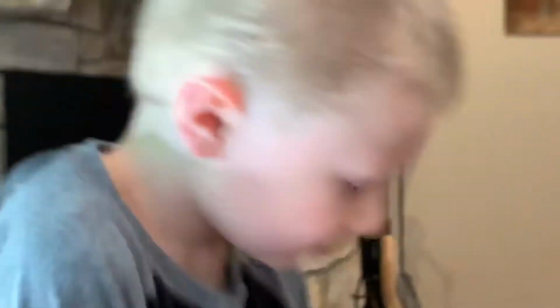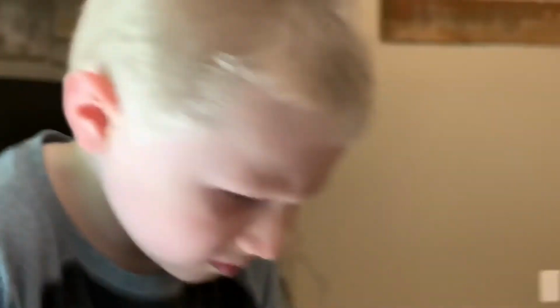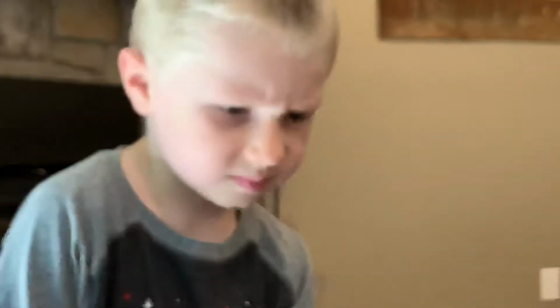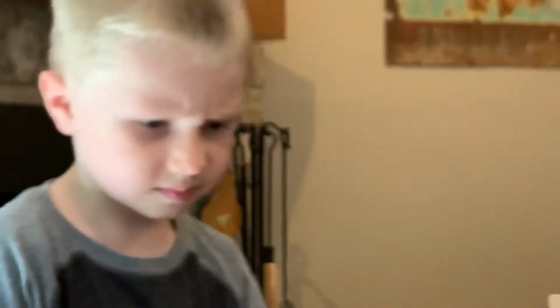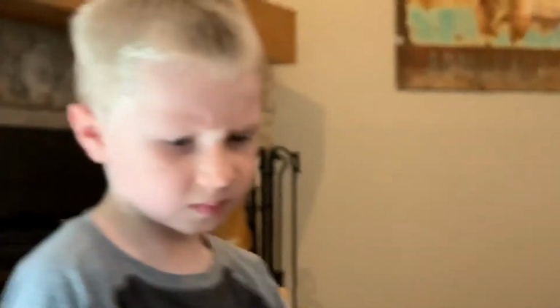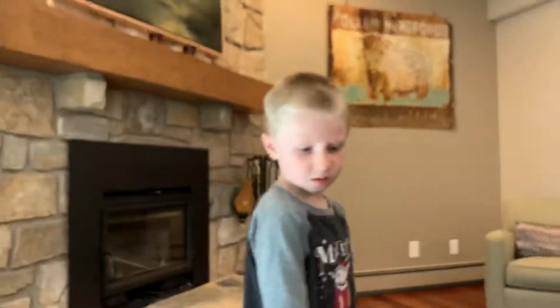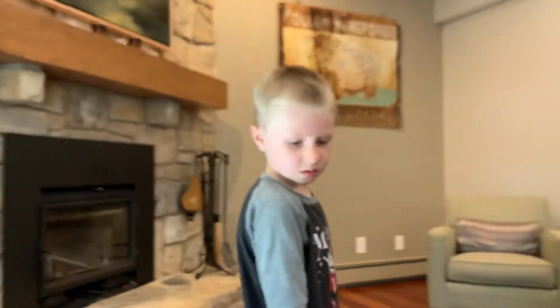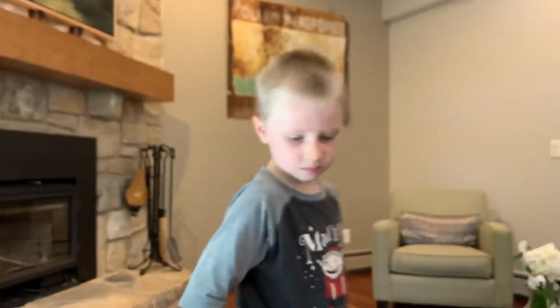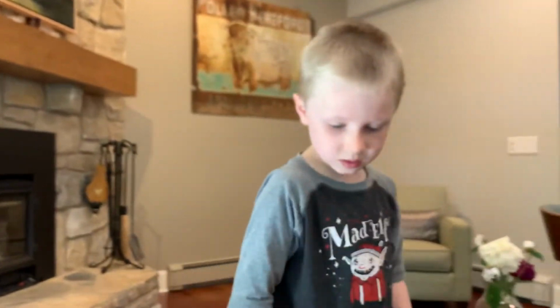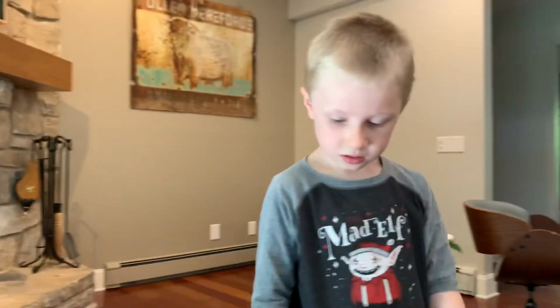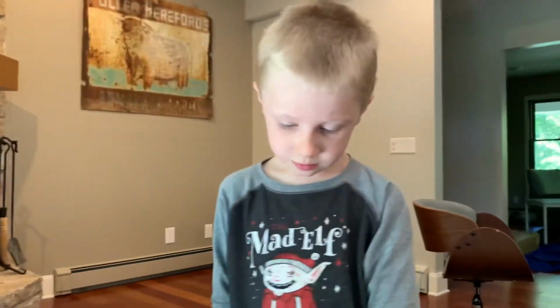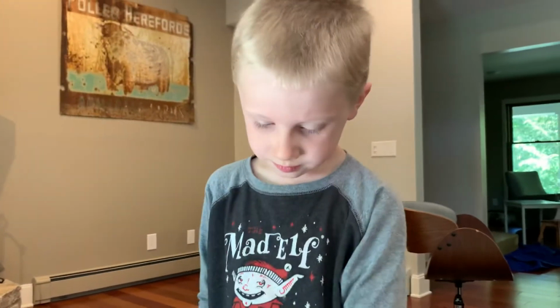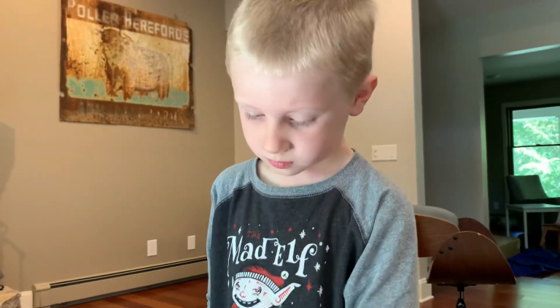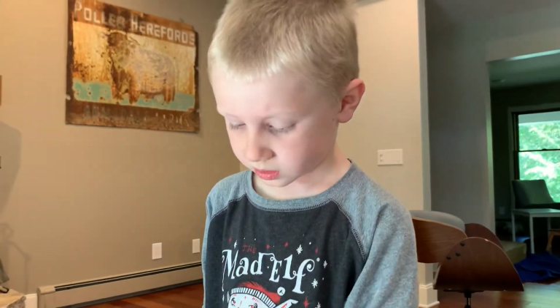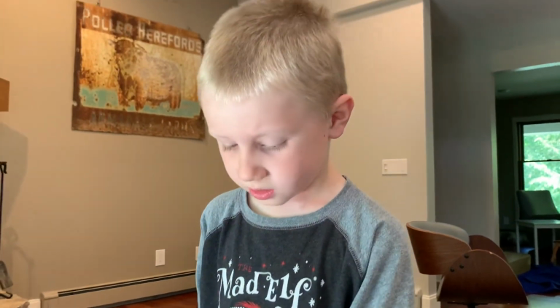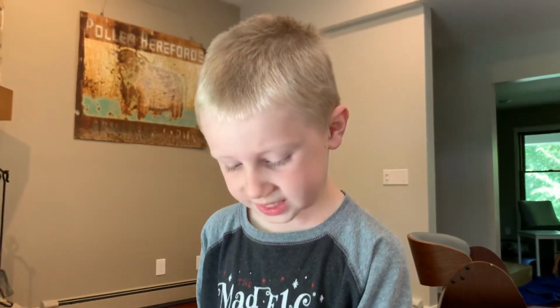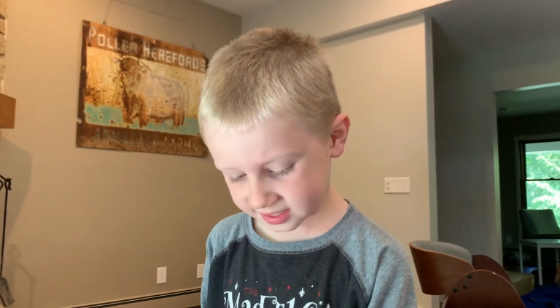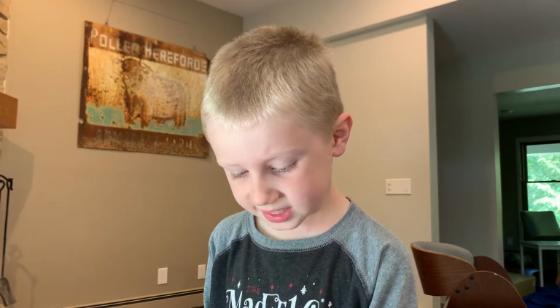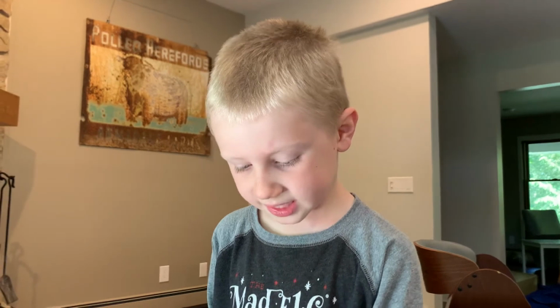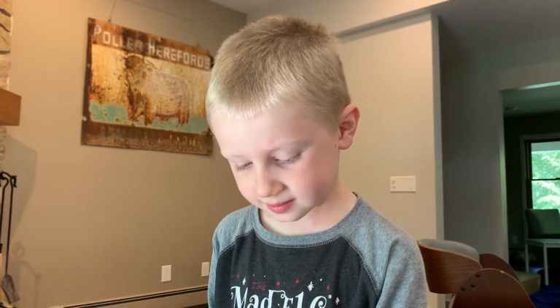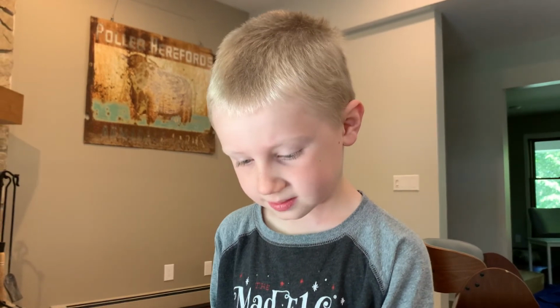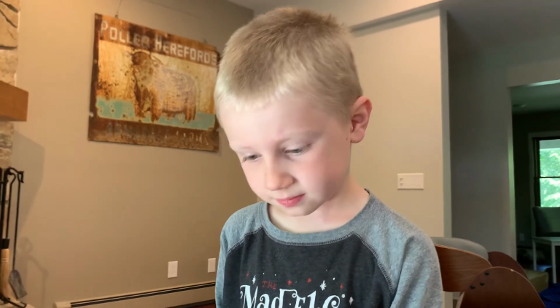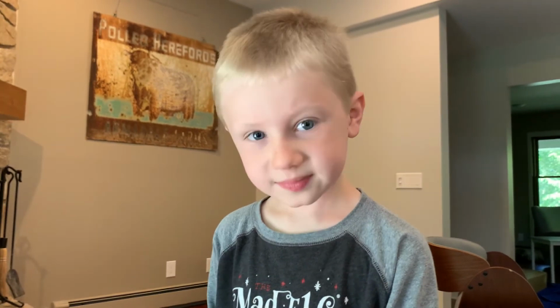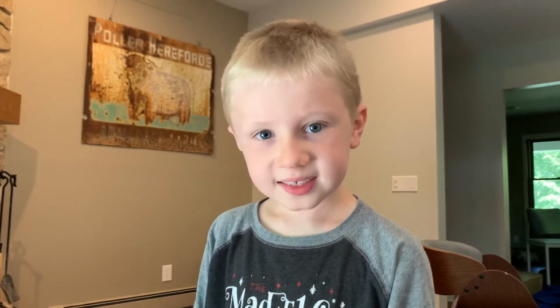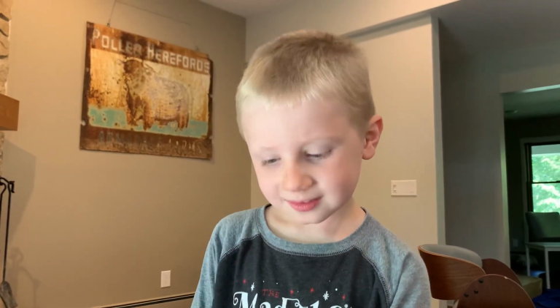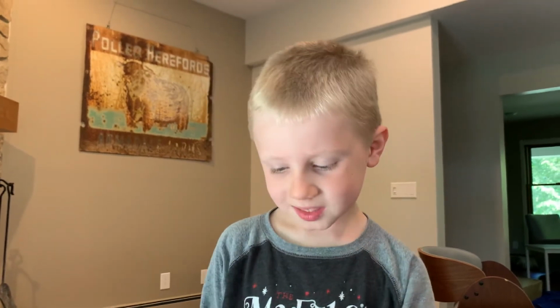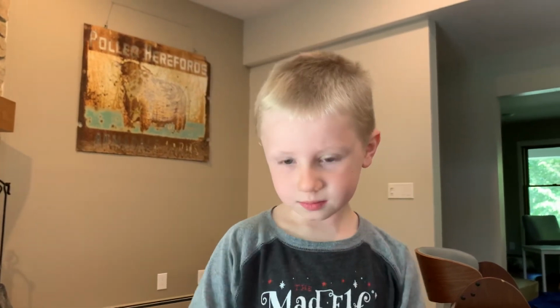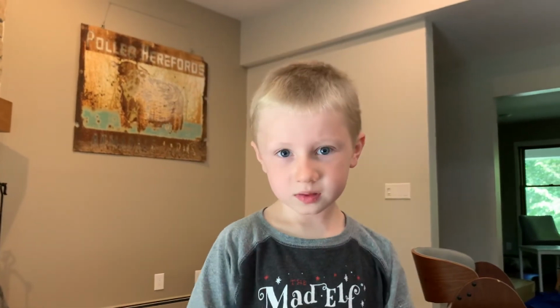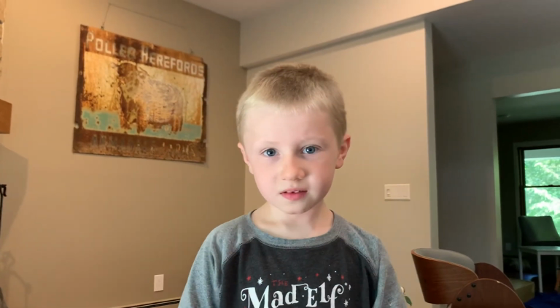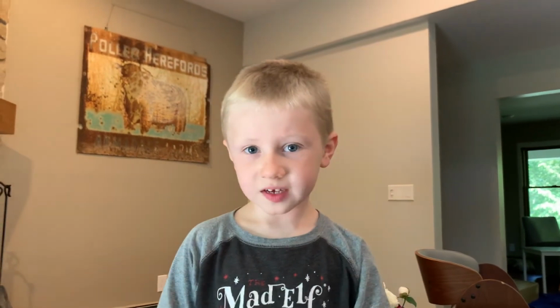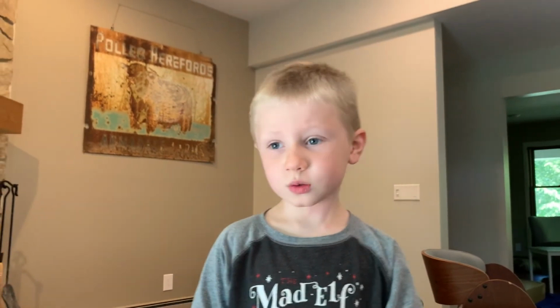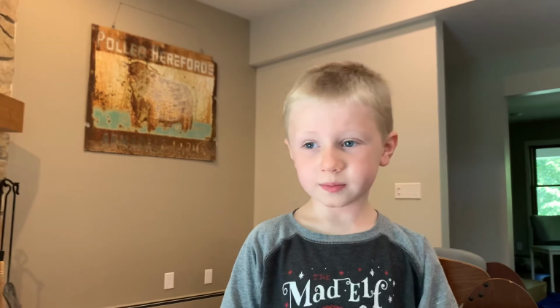What else do you want to say to your viewers? Goodbye. Say thank you and goodbye. Thank you. Goodbye.